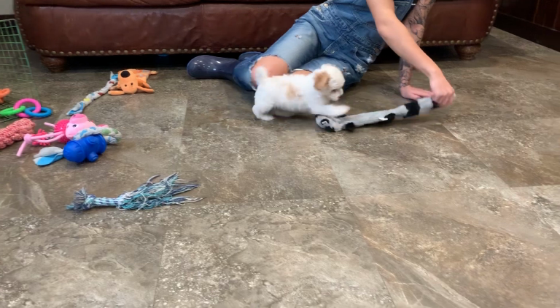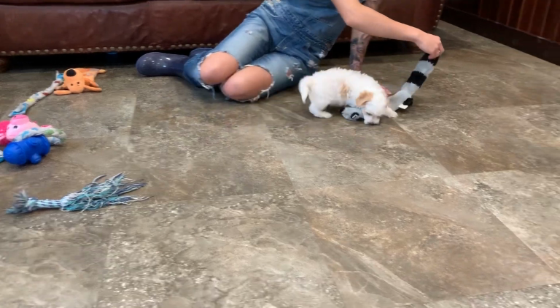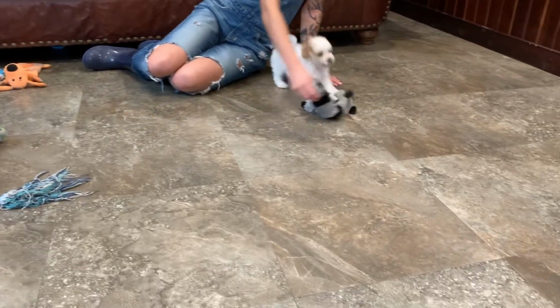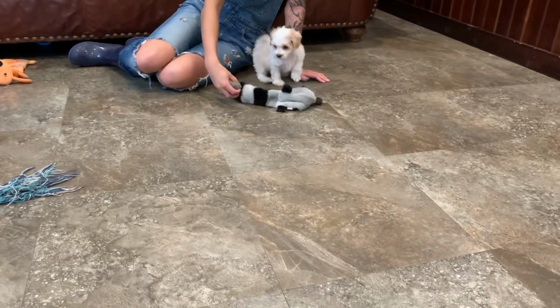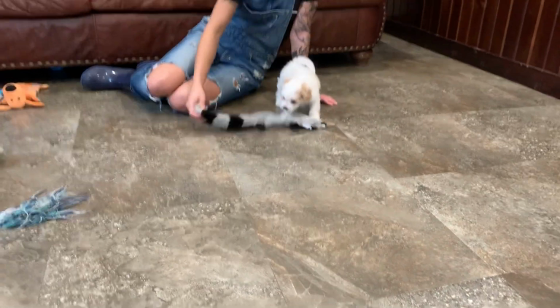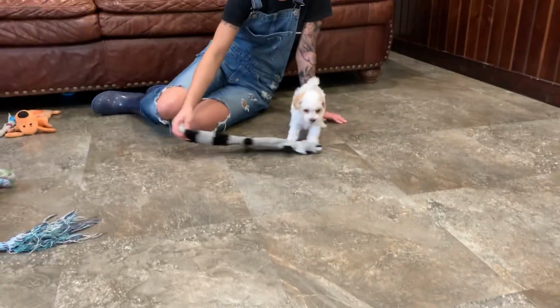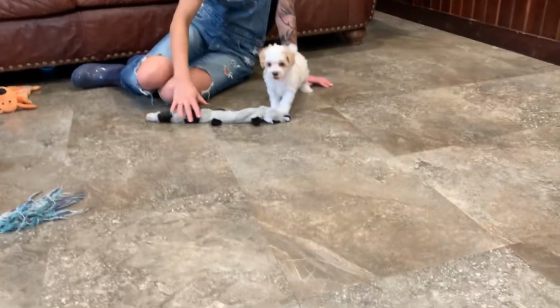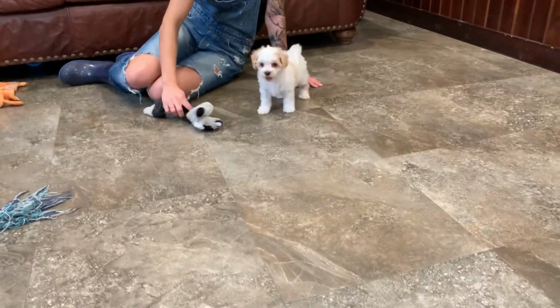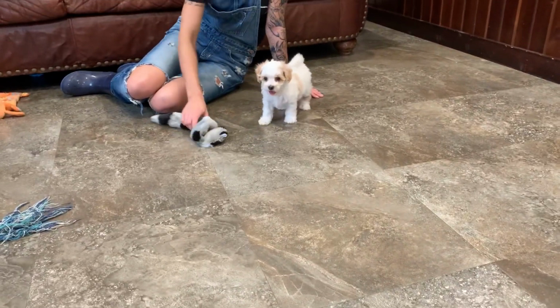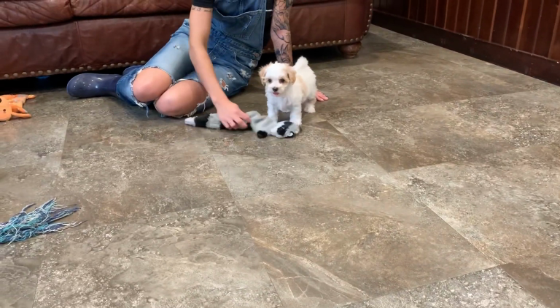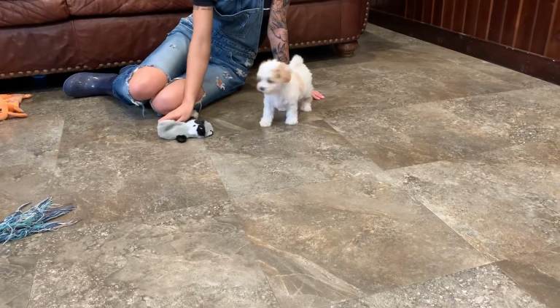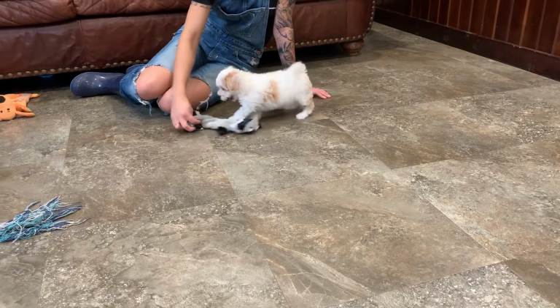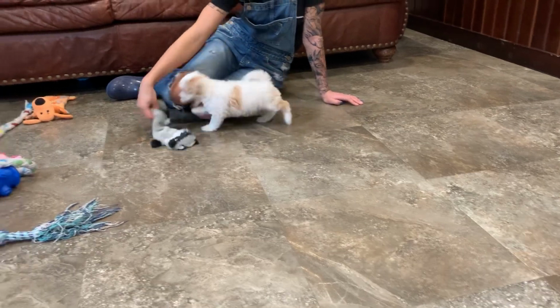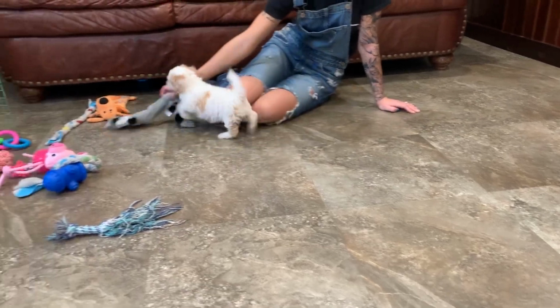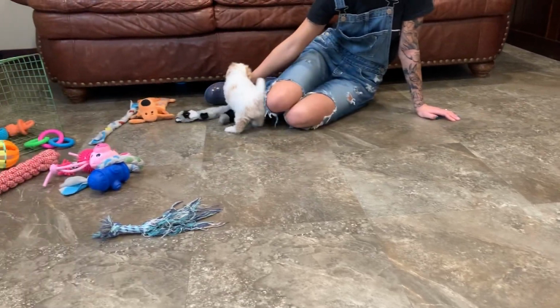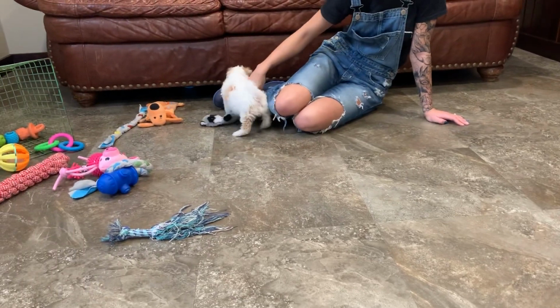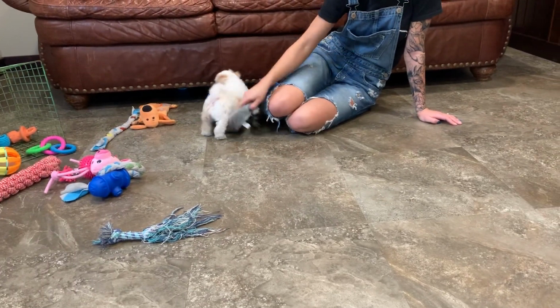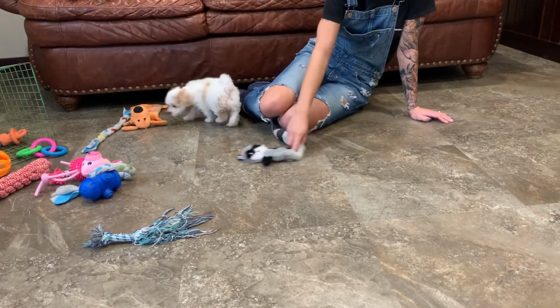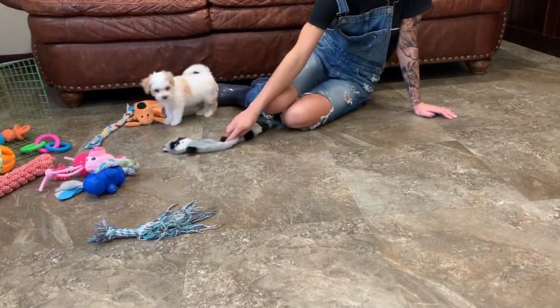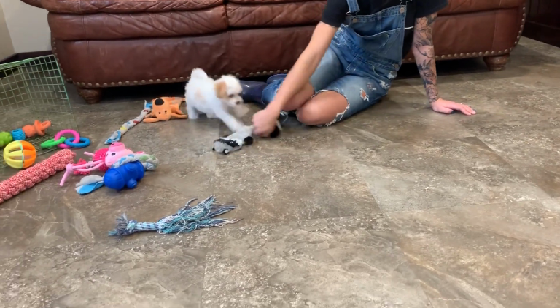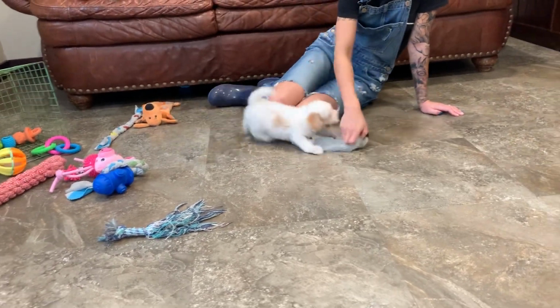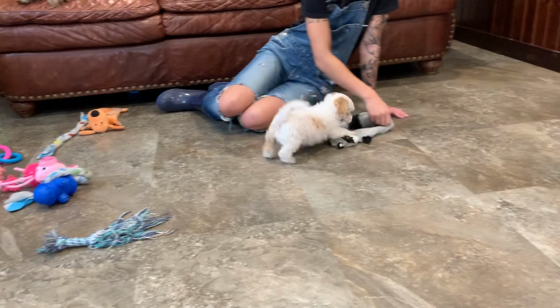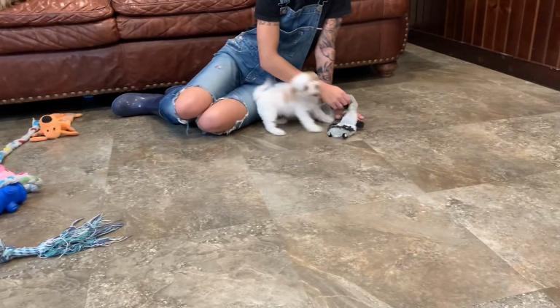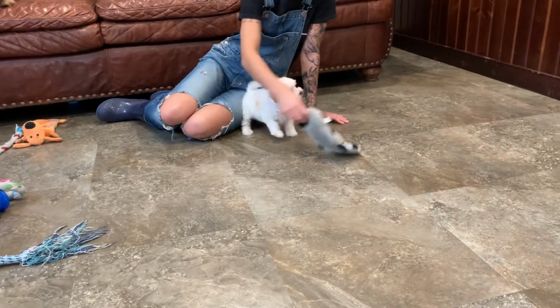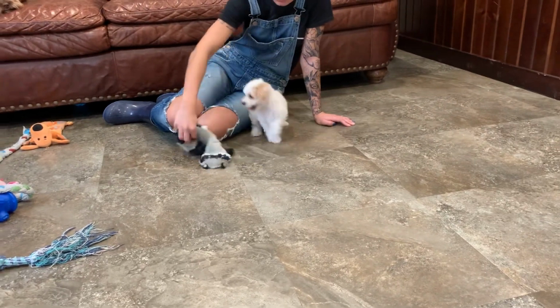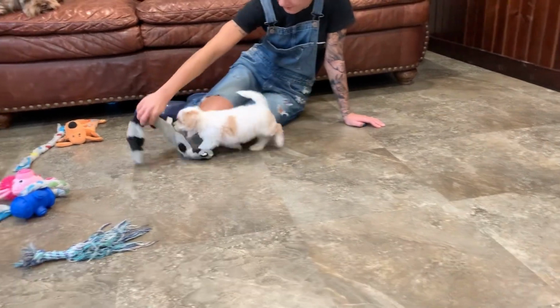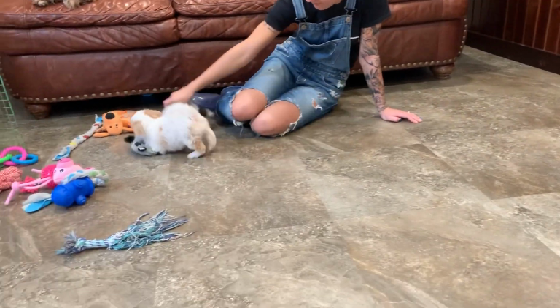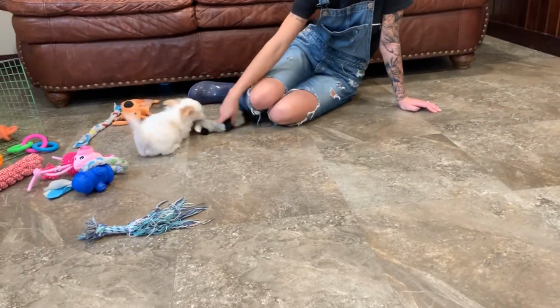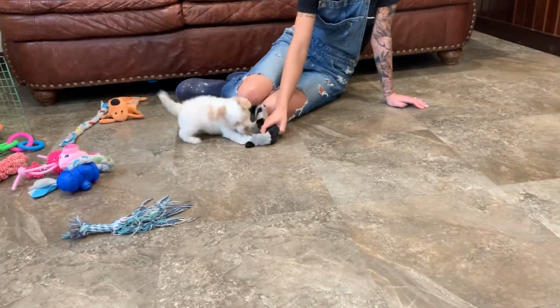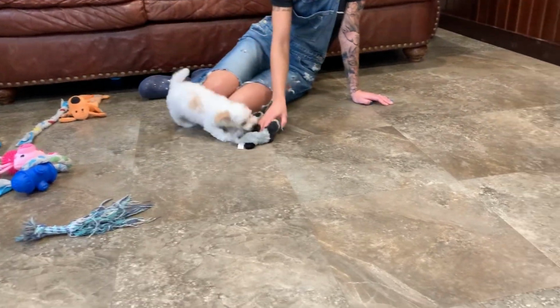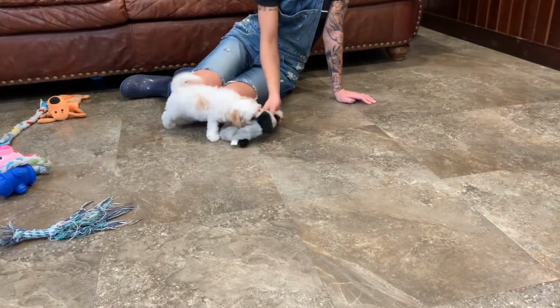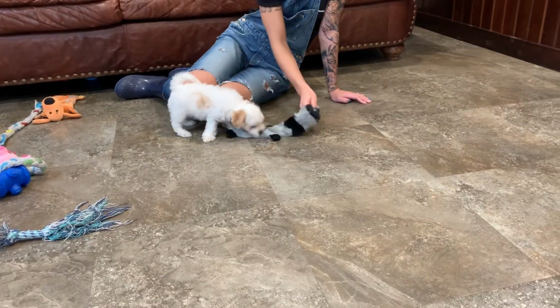It's January 27th and we have Packer. He's kind of the odd one when it comes to the color and markings of the litter. He's white with caramel and apricot markings, so a pretty unique little guy.